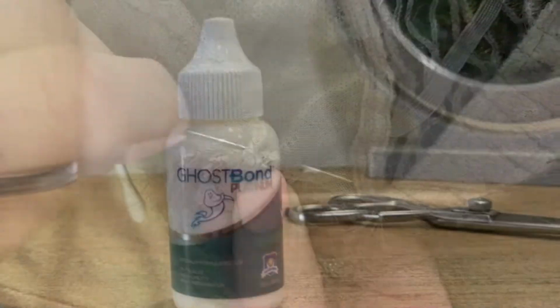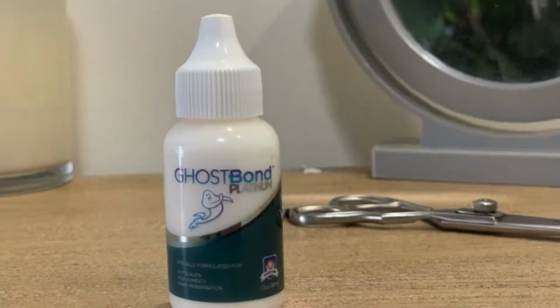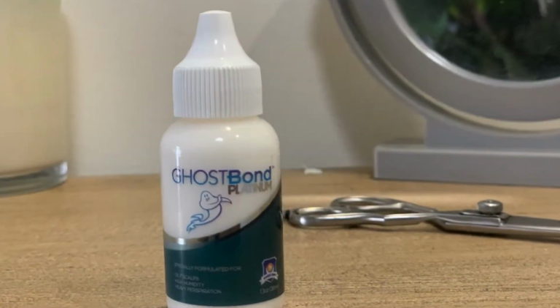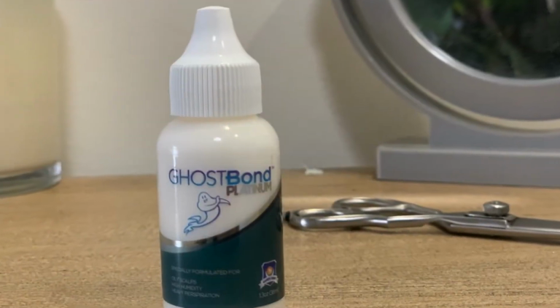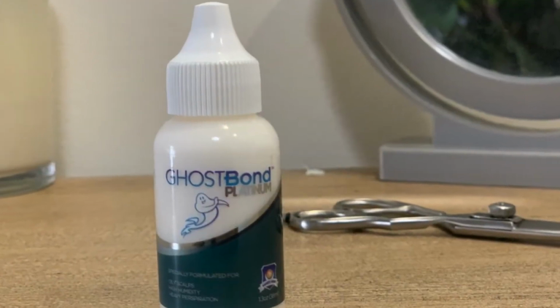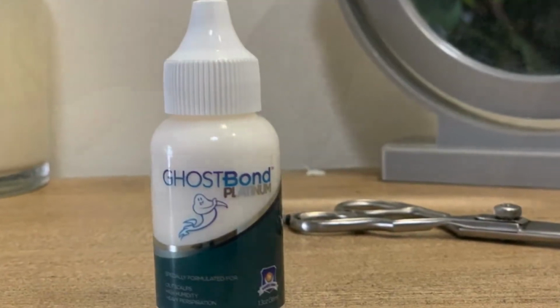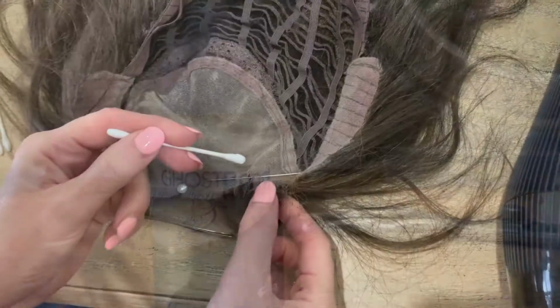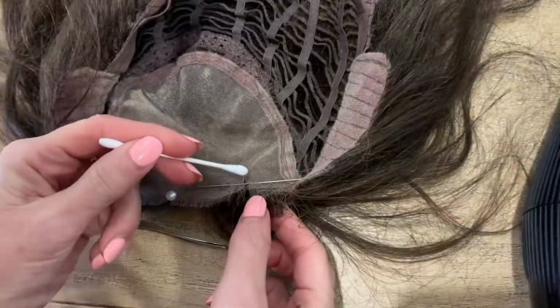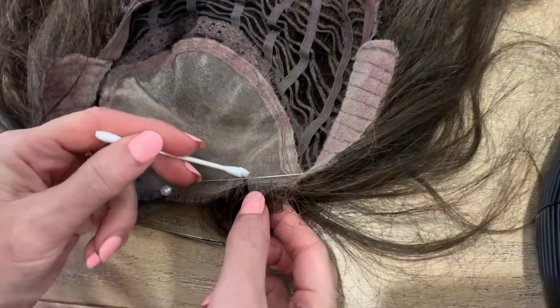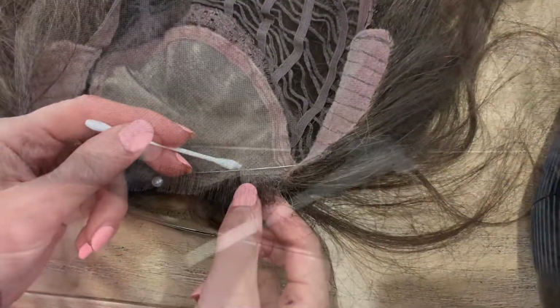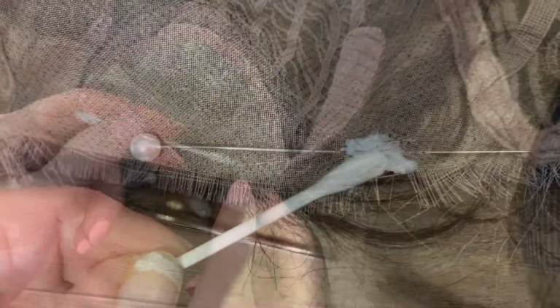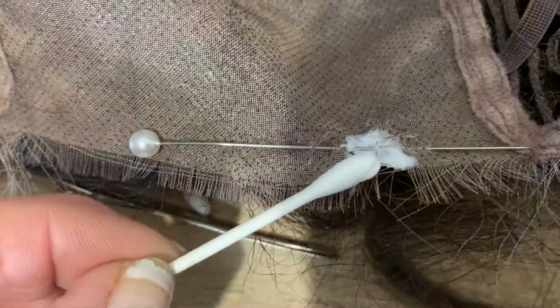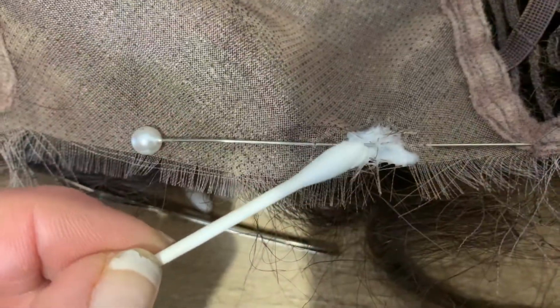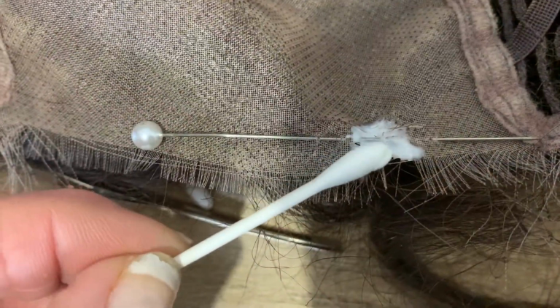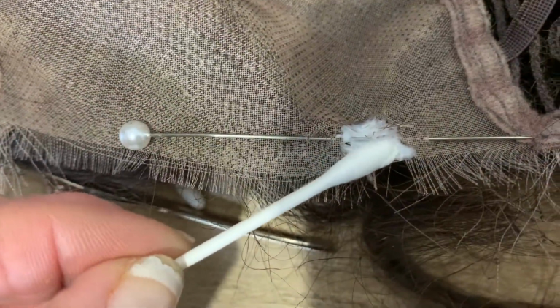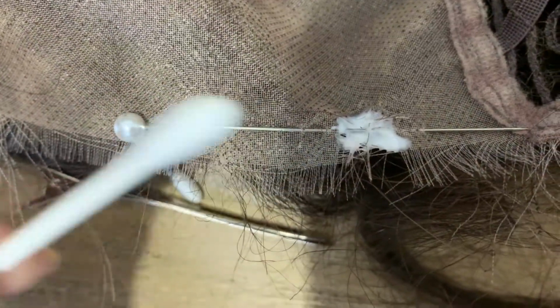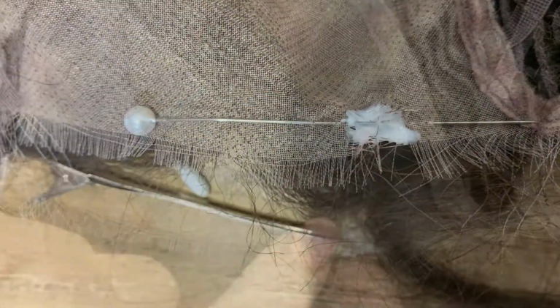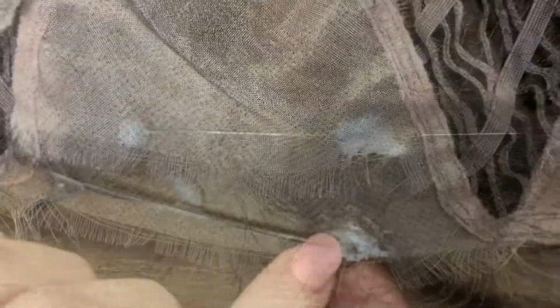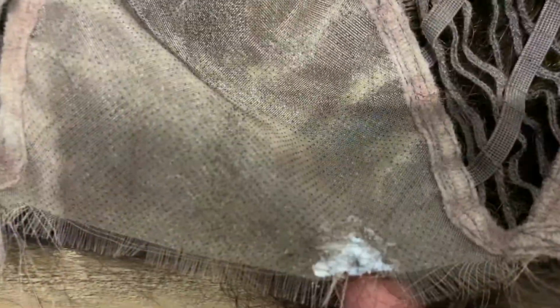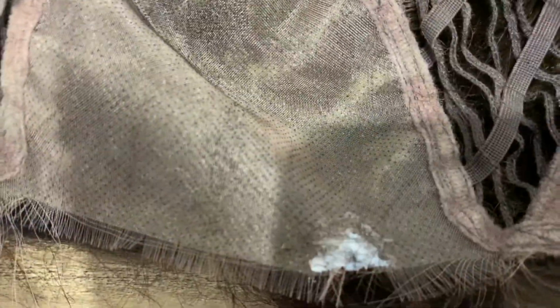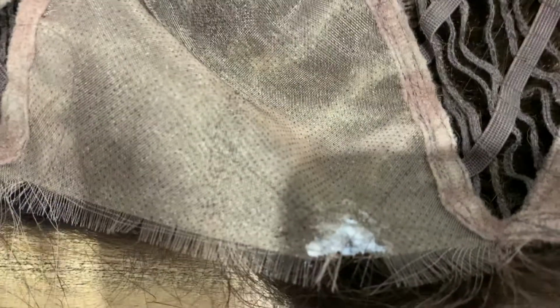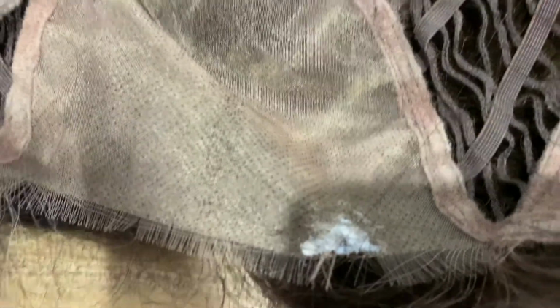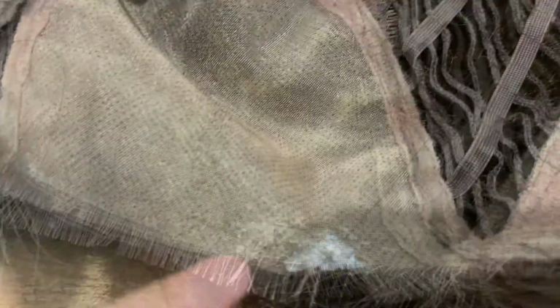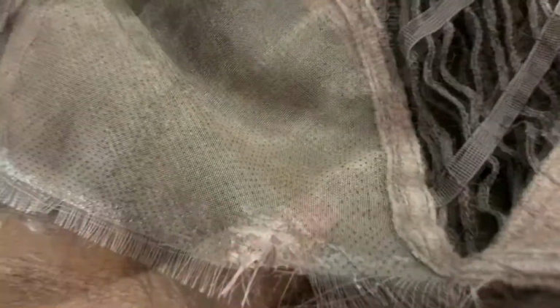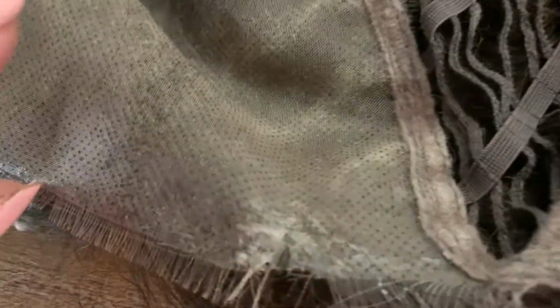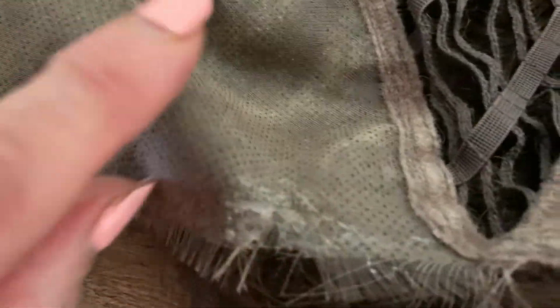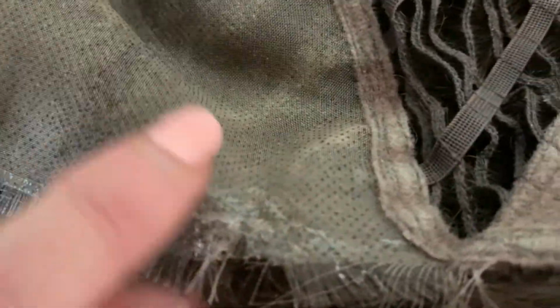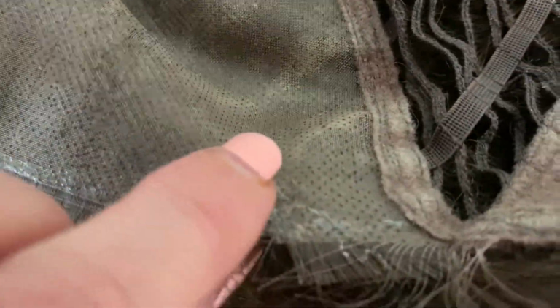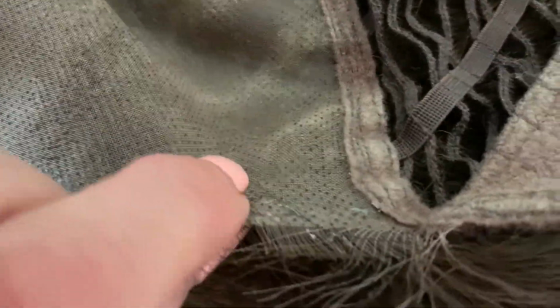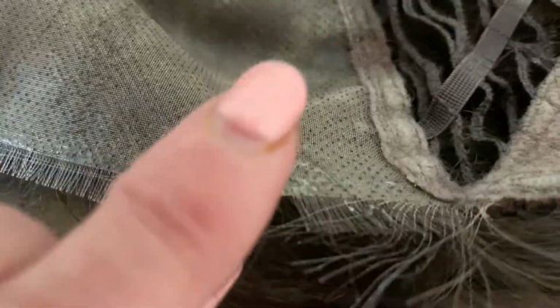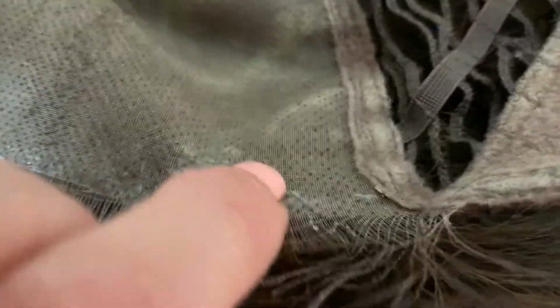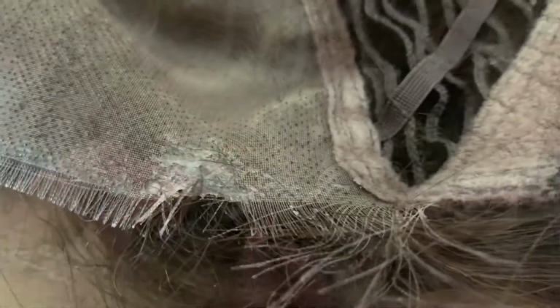Ghost Bond is available from the Australian Wig Company and this is what we use as a bonding agent. Allow about an hour to dry. Although this isn't the perfect solution, it will provide you with a great result.